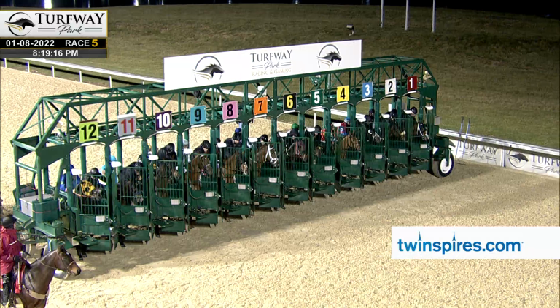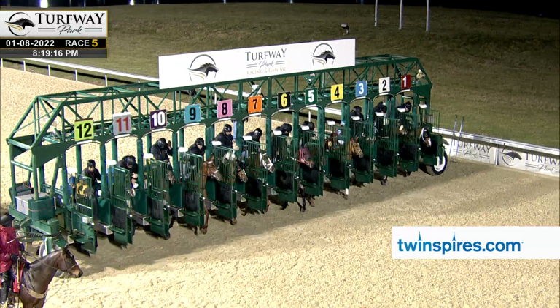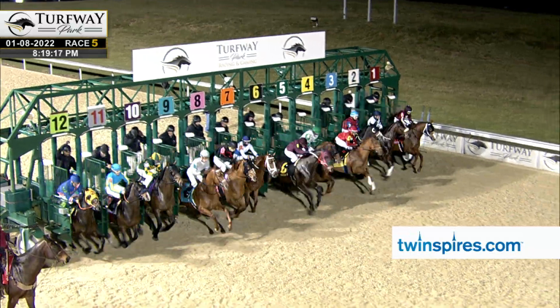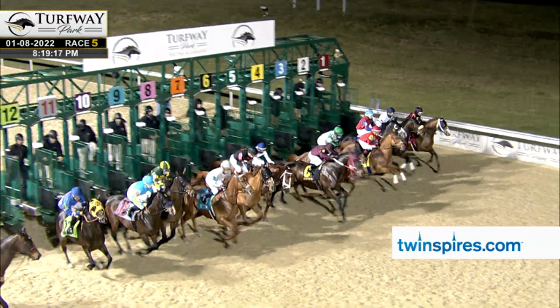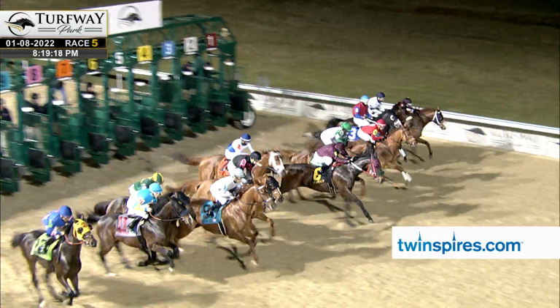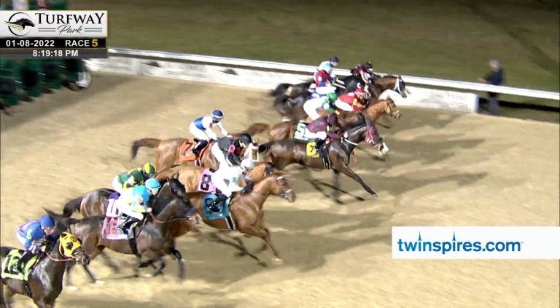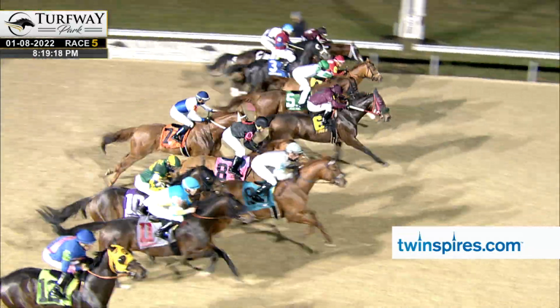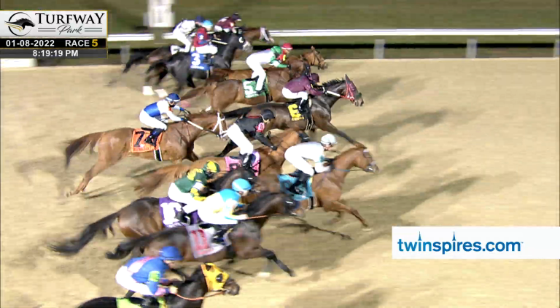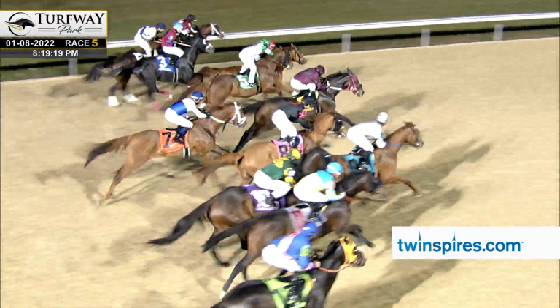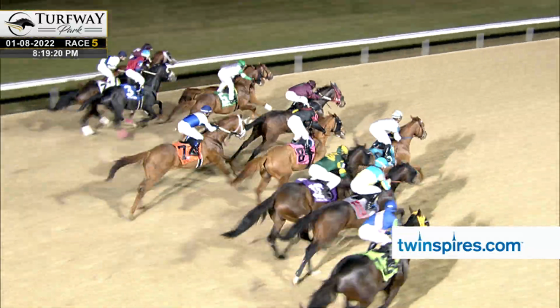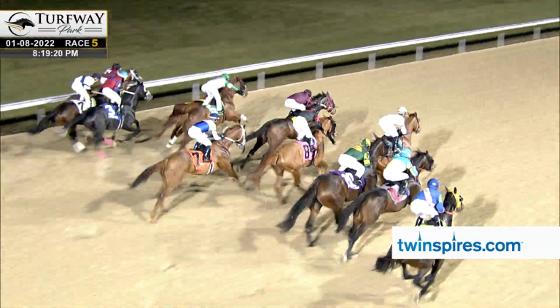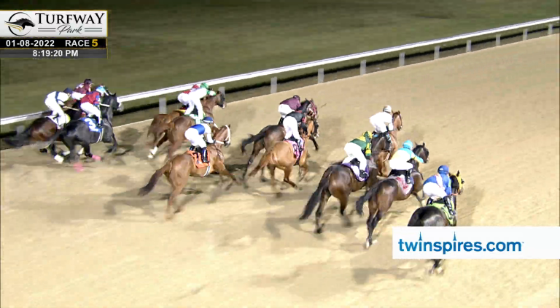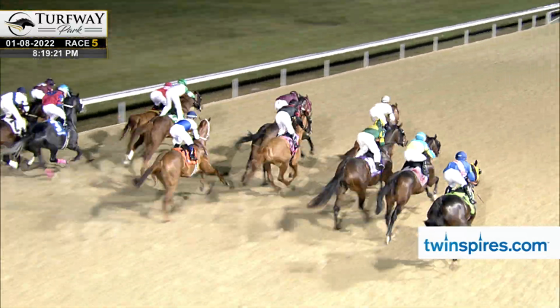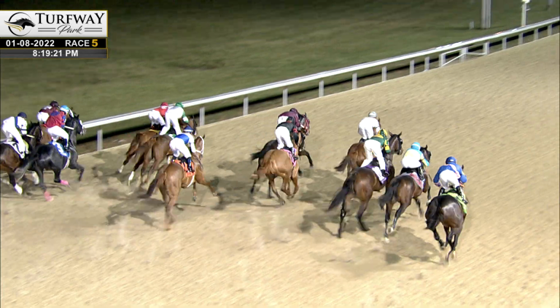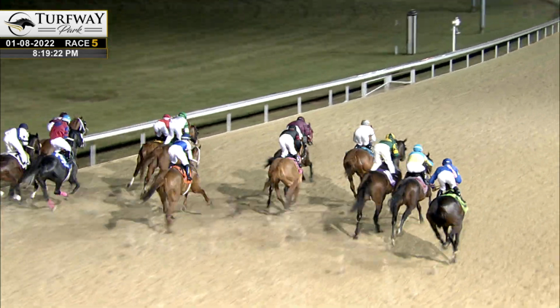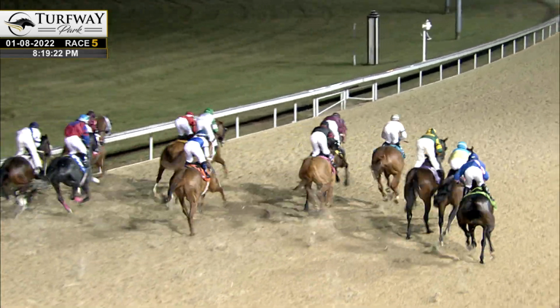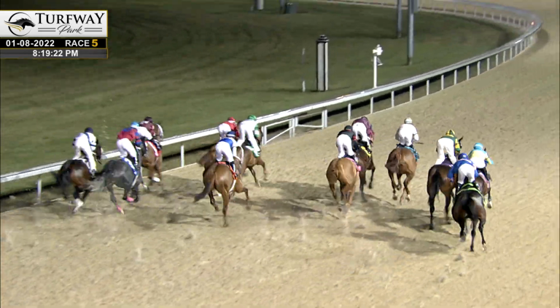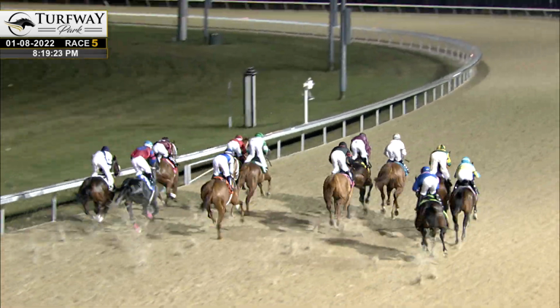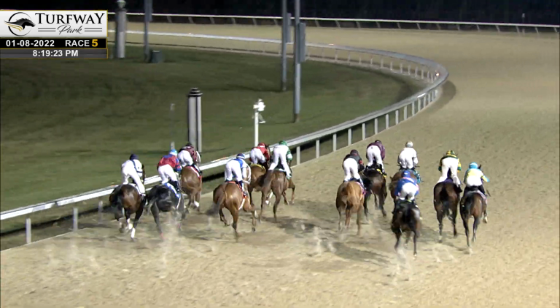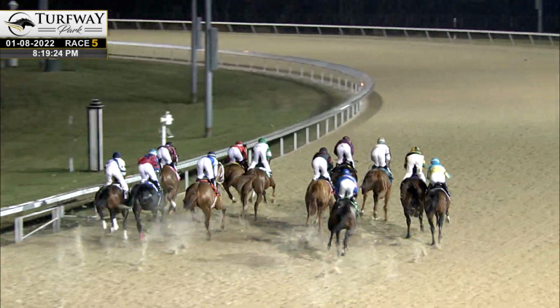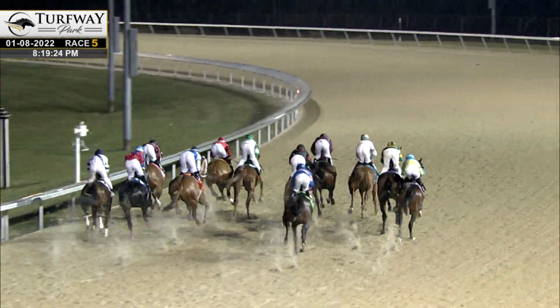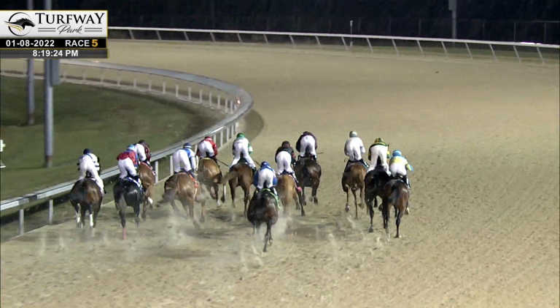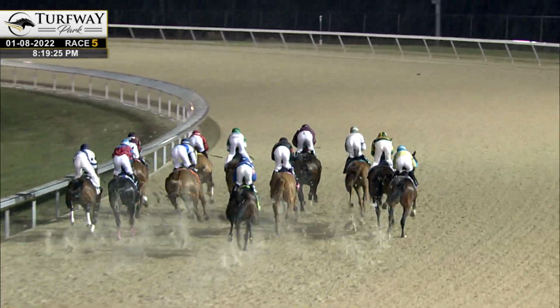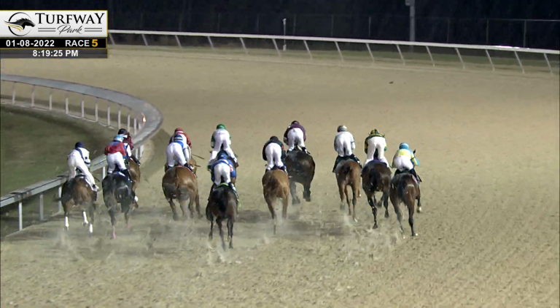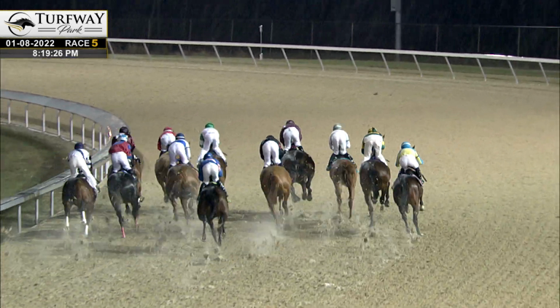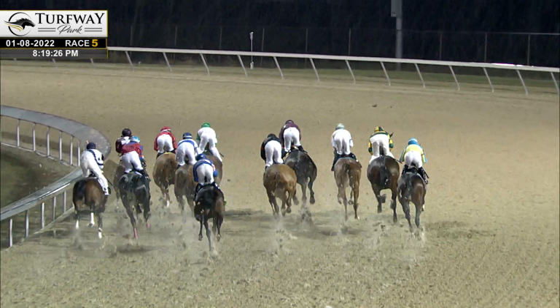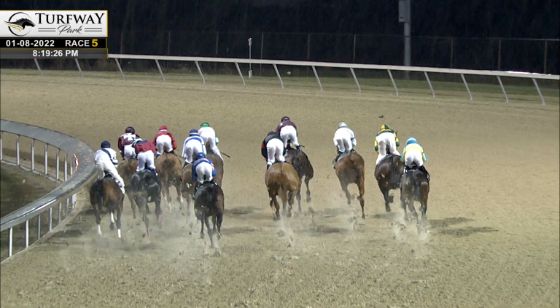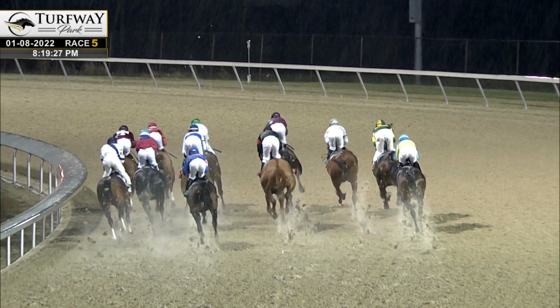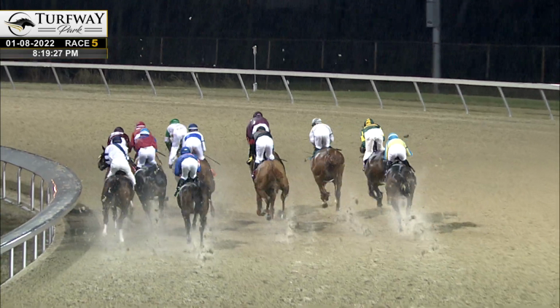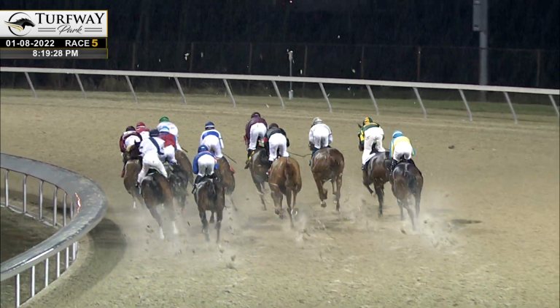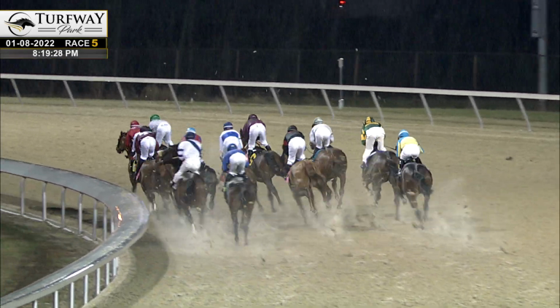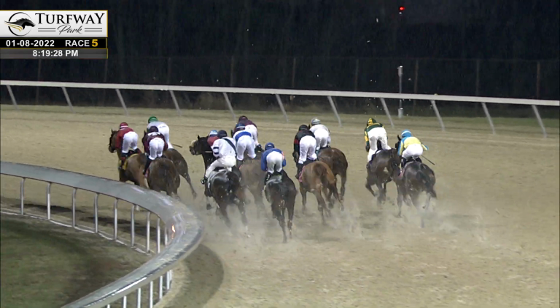All set. They are racing. Awkward beginning for Sprinklehead. Quick start for Ripken who's hard hustled out to the front, also flashing speed. The favorite Counter Strike in Emerald Express as they head into the opening turn.